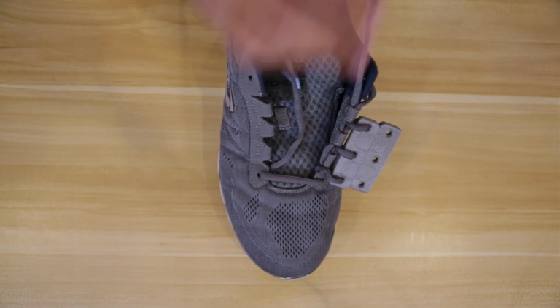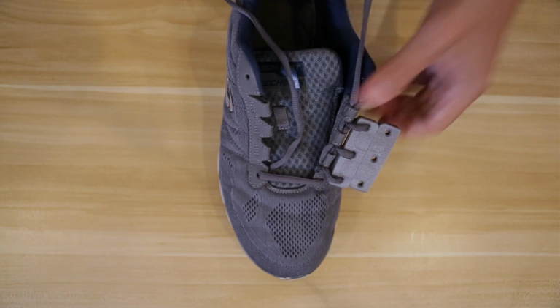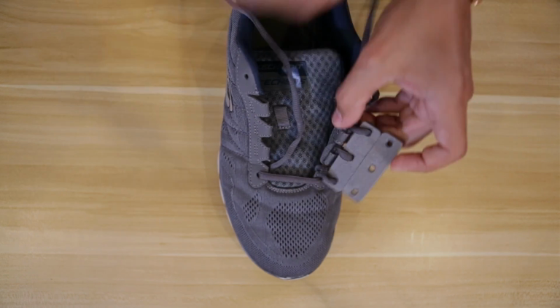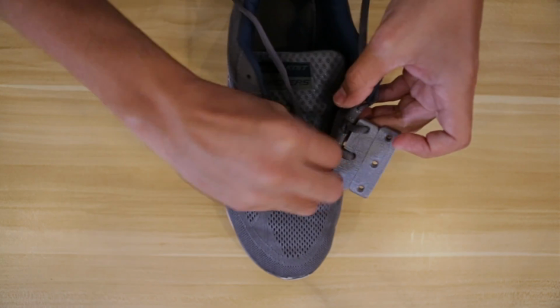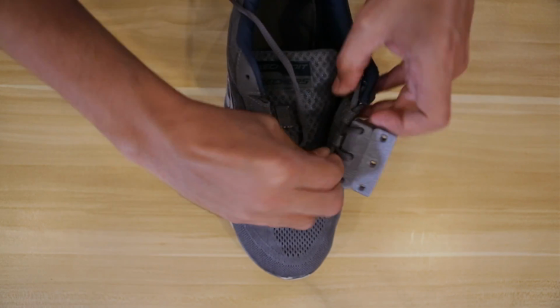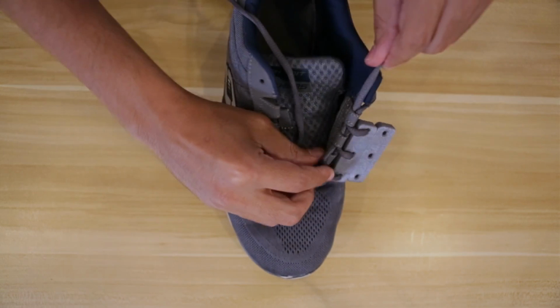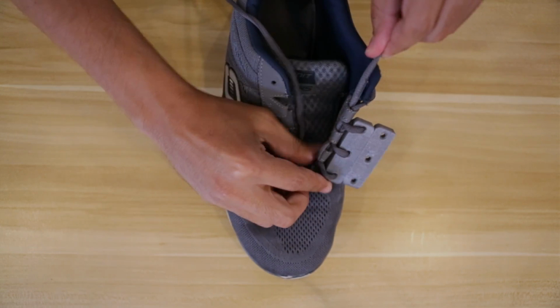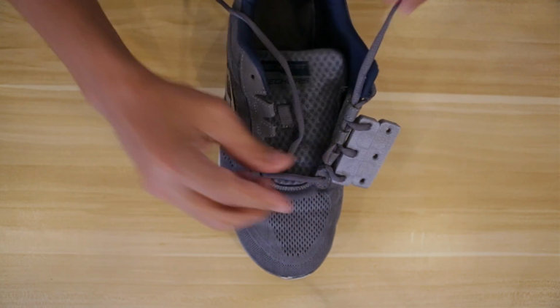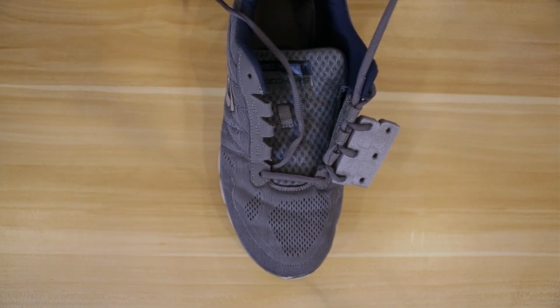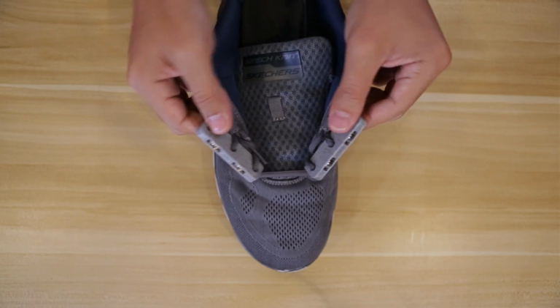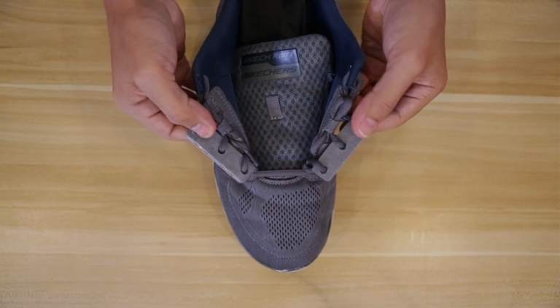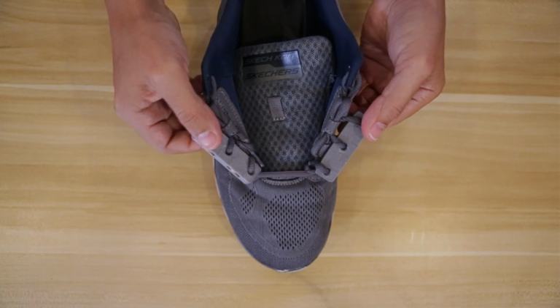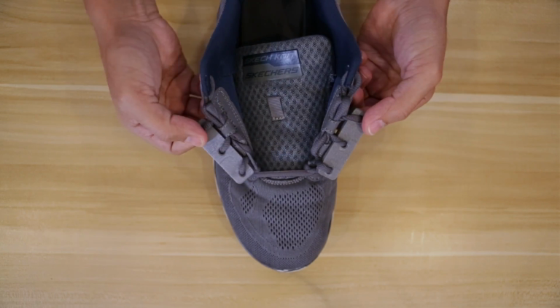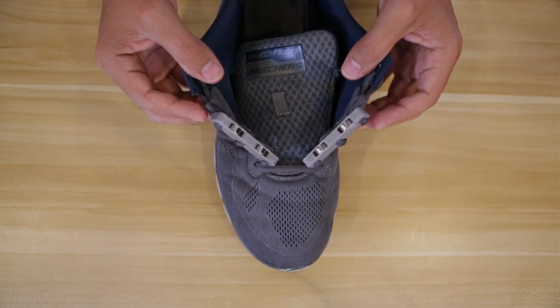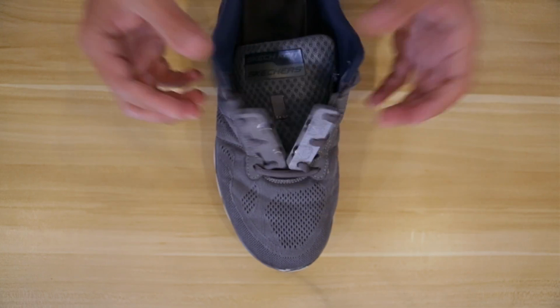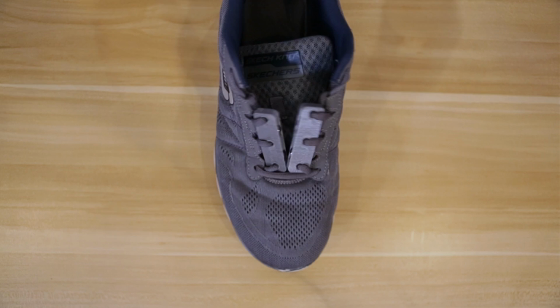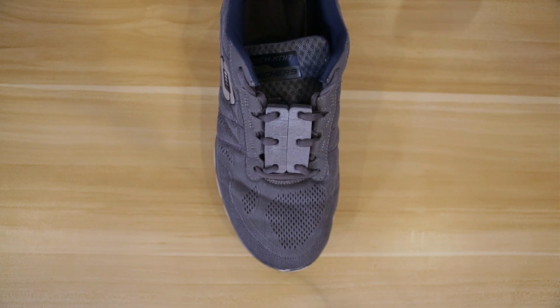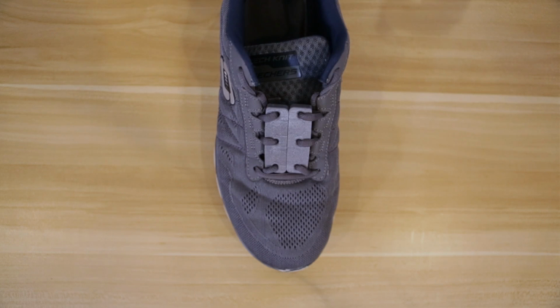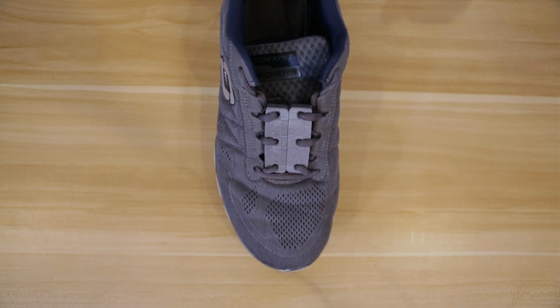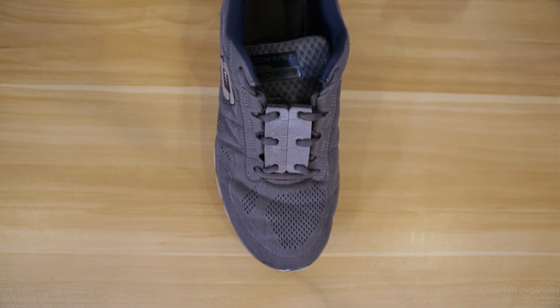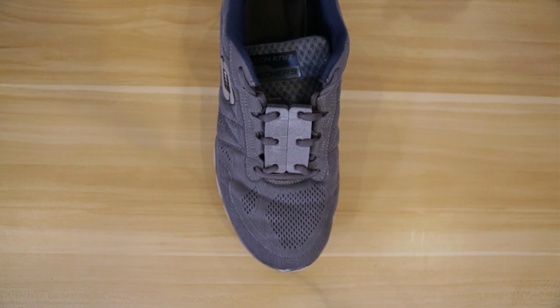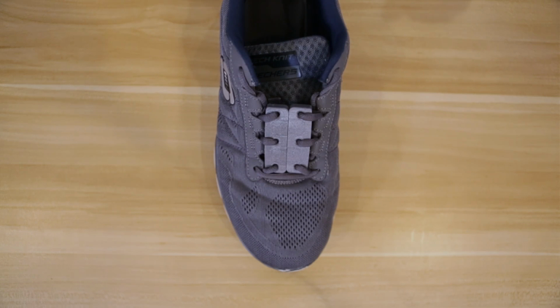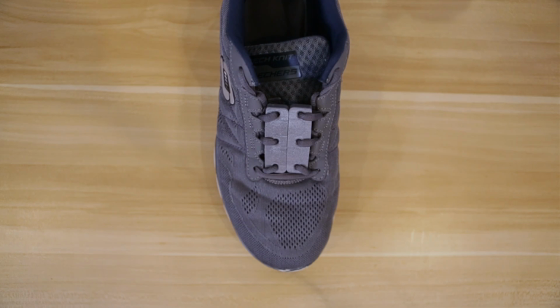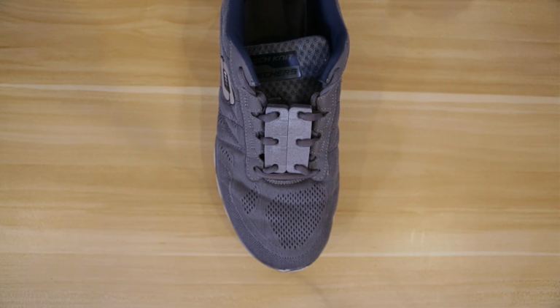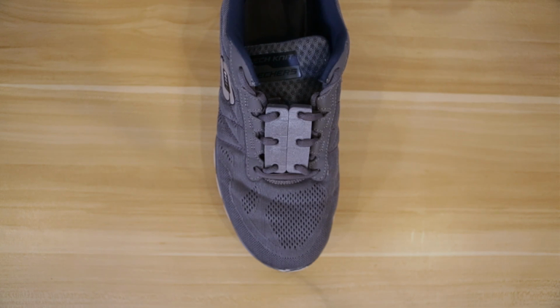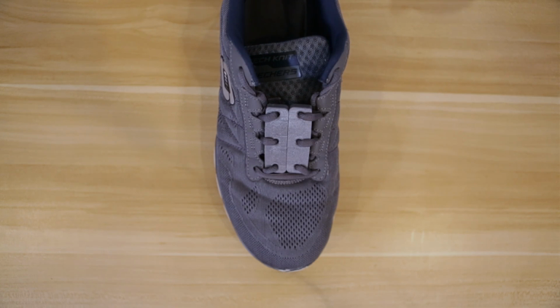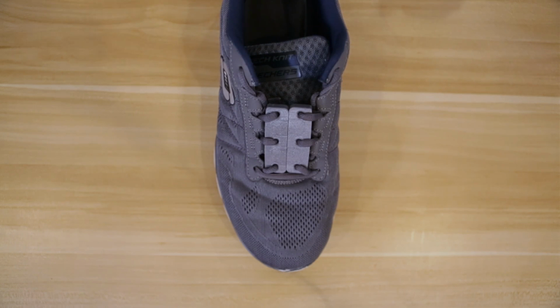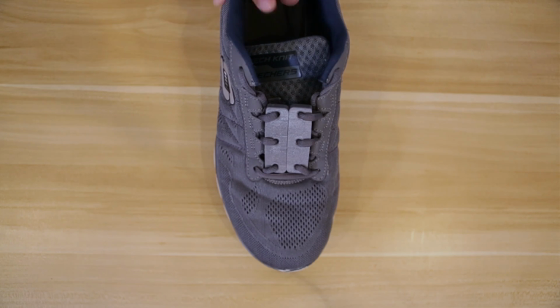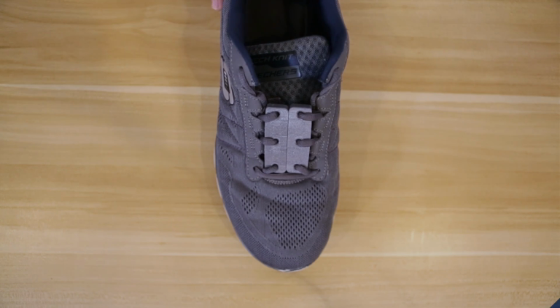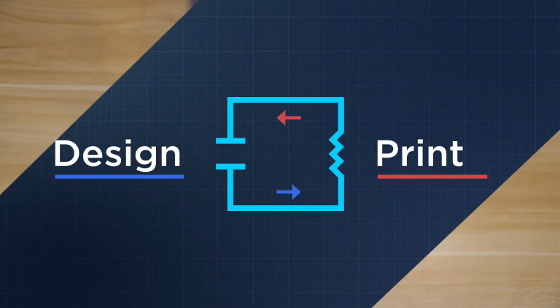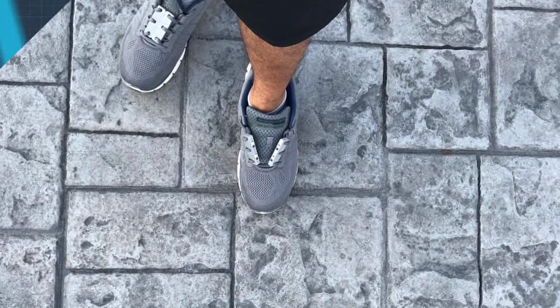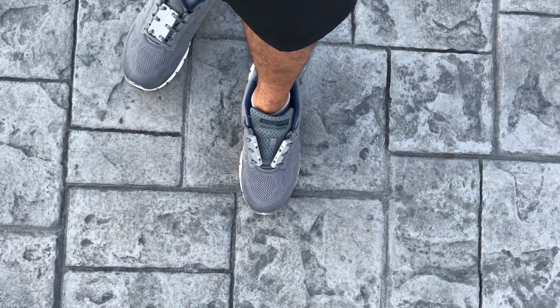Then we can repeat the process for the other side and the second shoe. If you find the closure design doesn't quite match your lace holes, you can always remix the closure design to better fit your shoes.